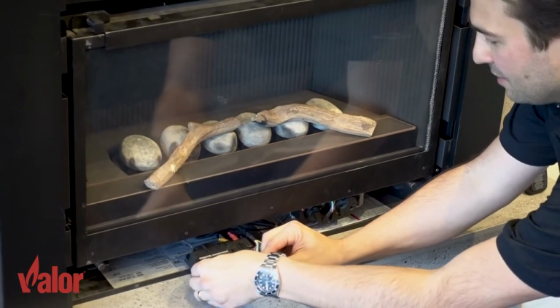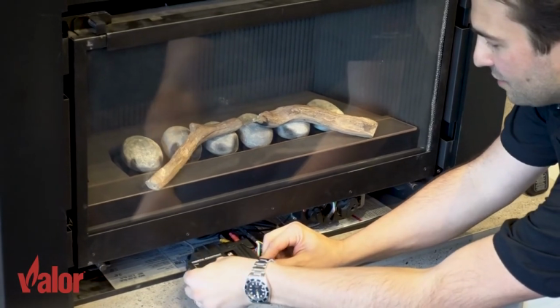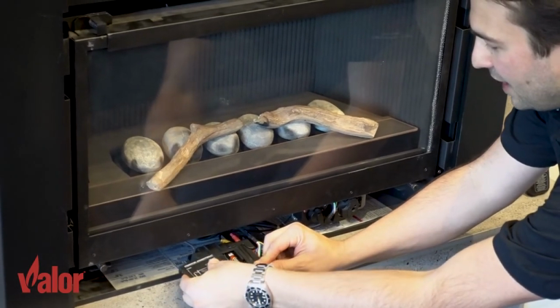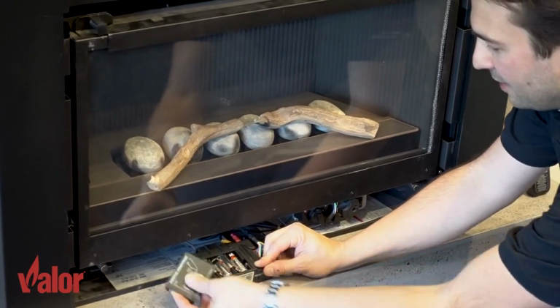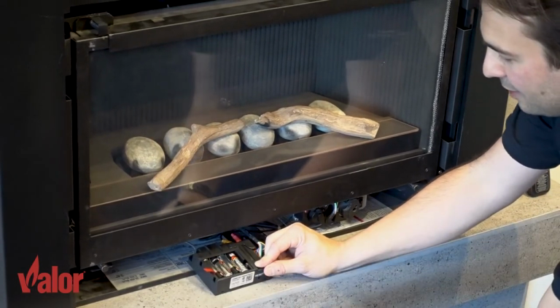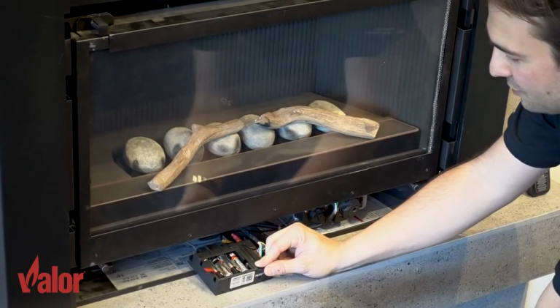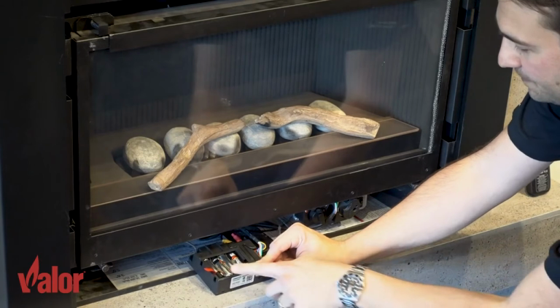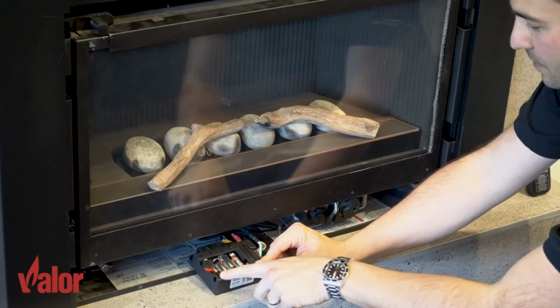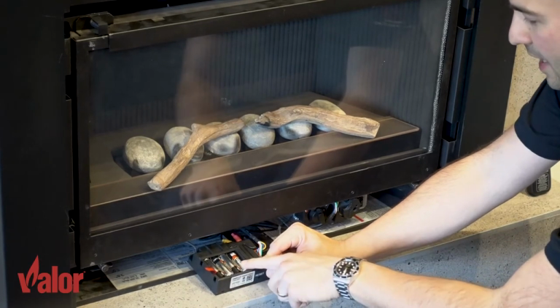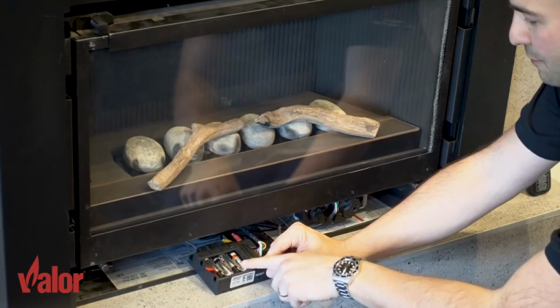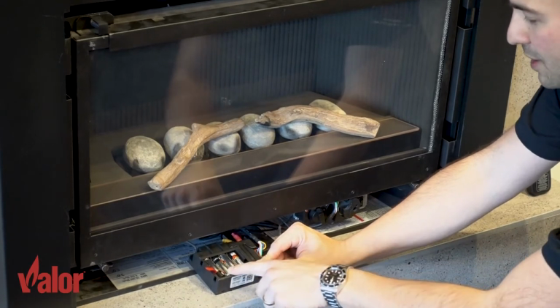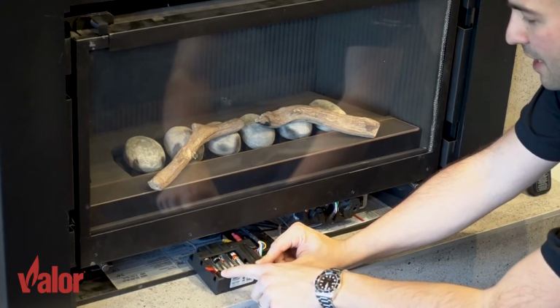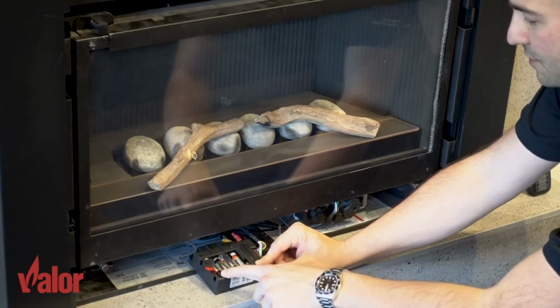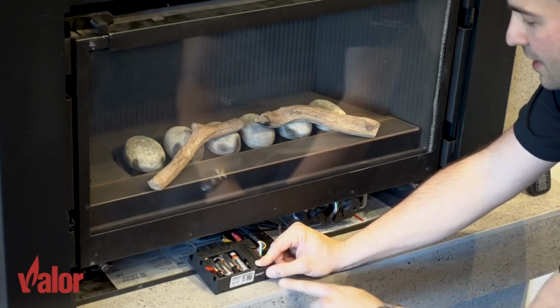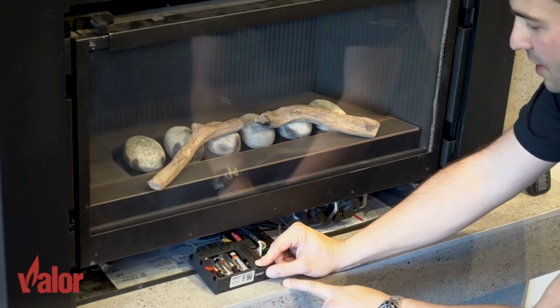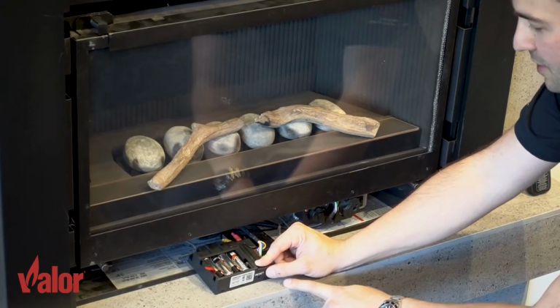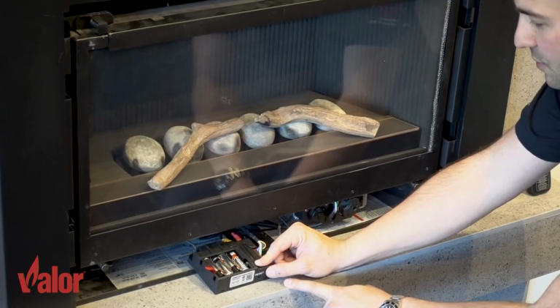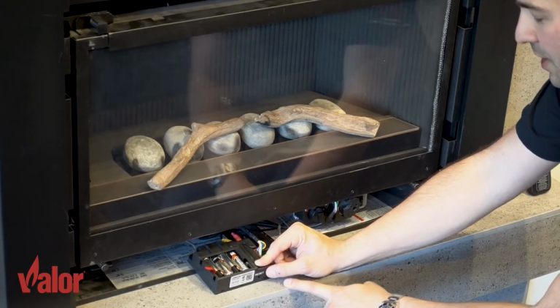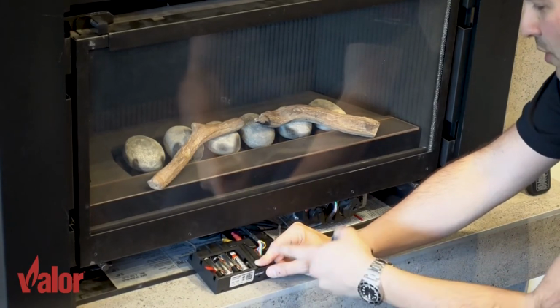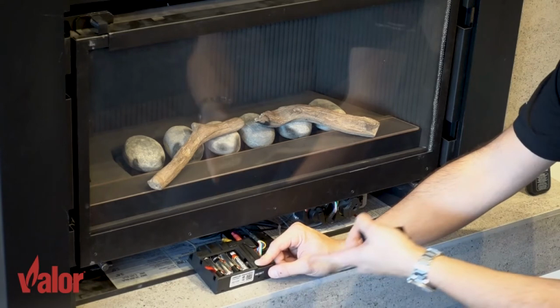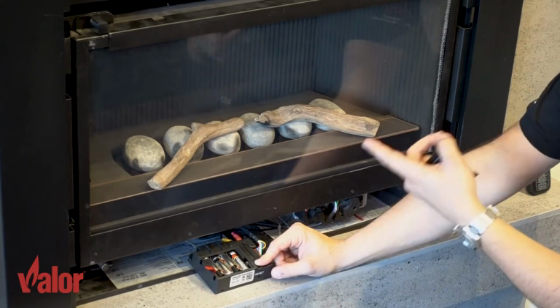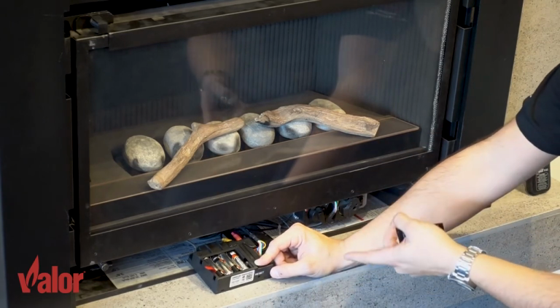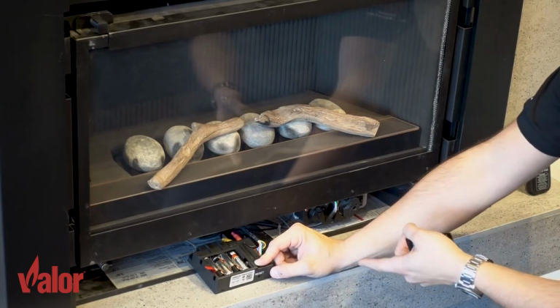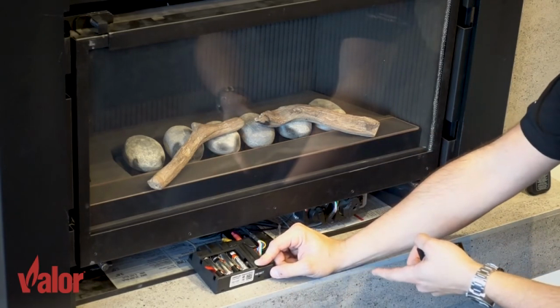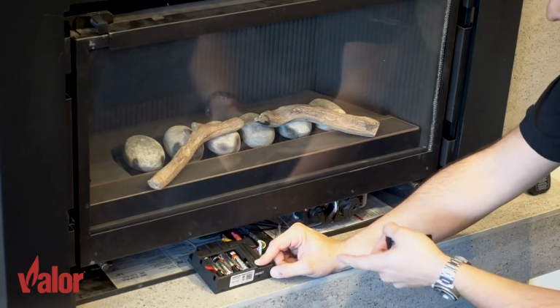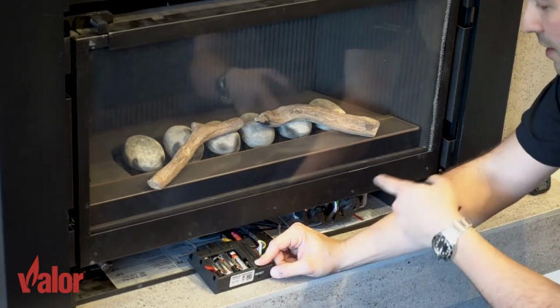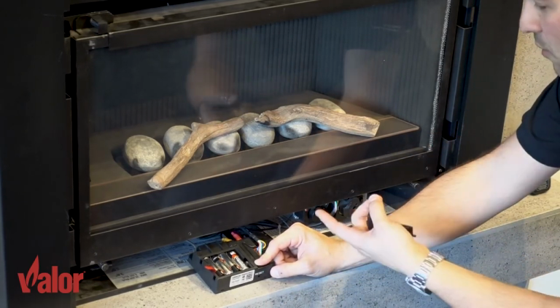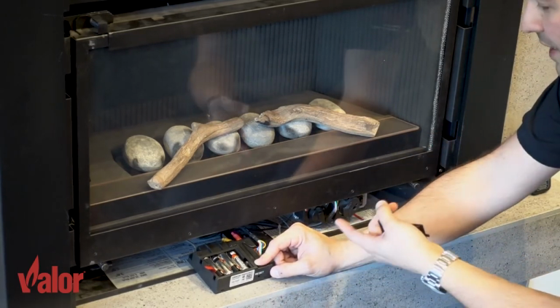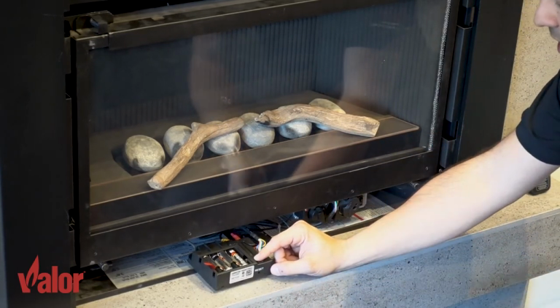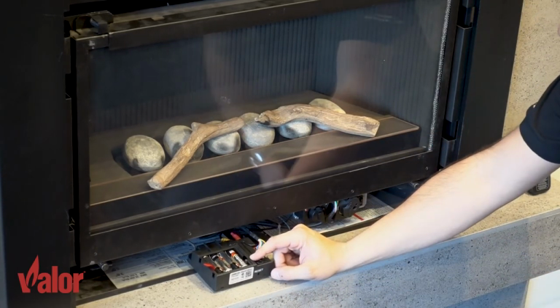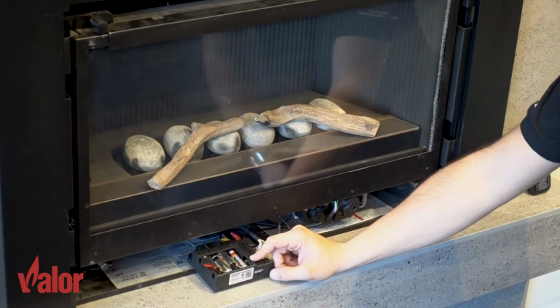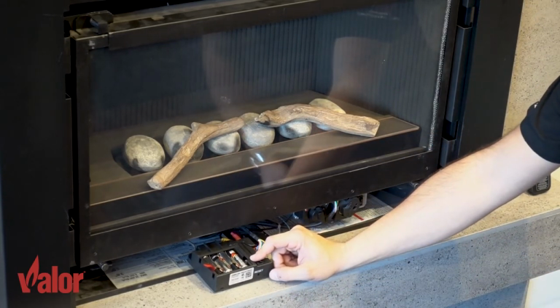Simply slide the battery cover off and there are four AA batteries inside the receiver. You want to make sure you replace the batteries with high quality alkaline batteries.